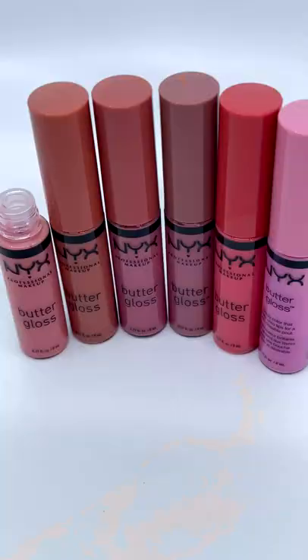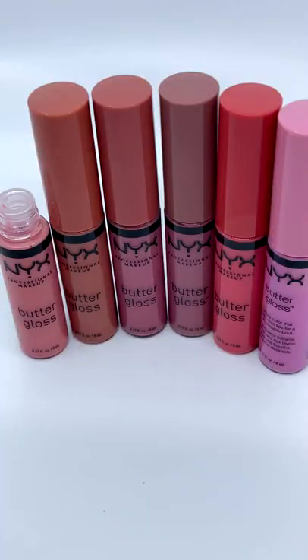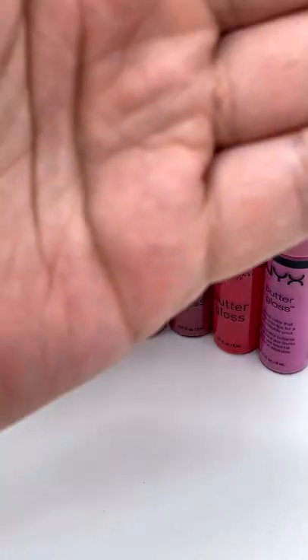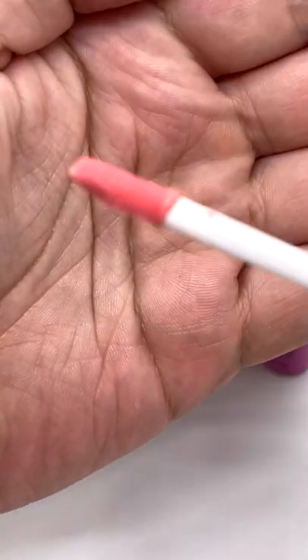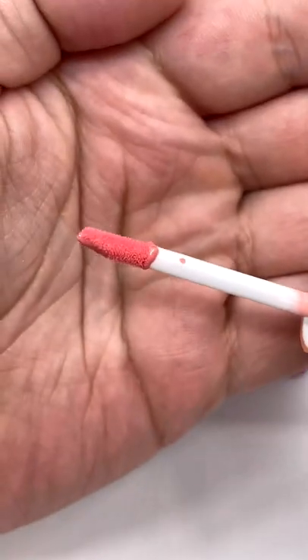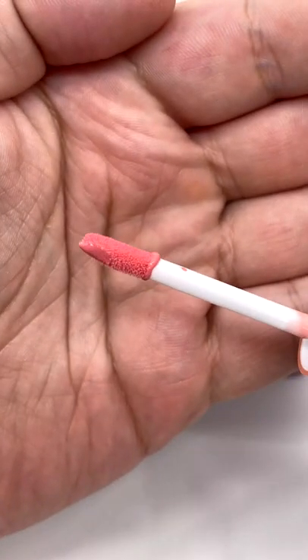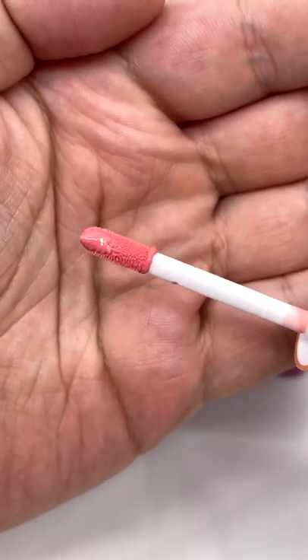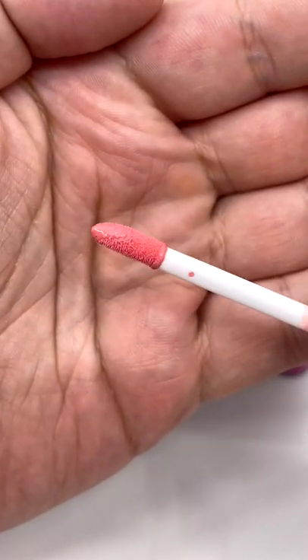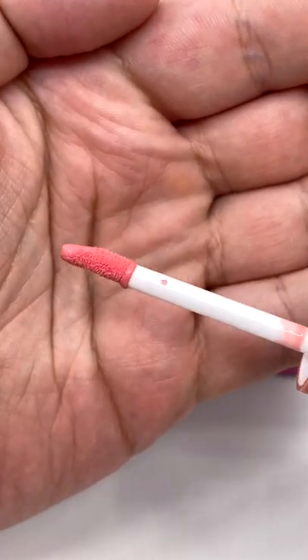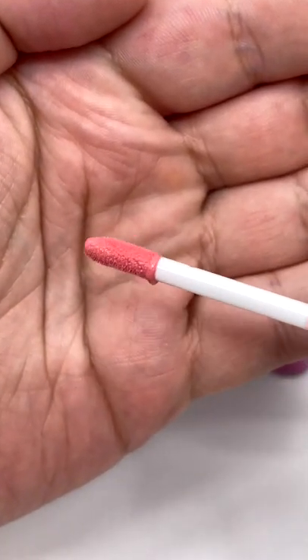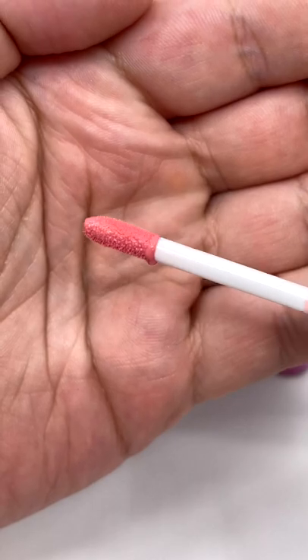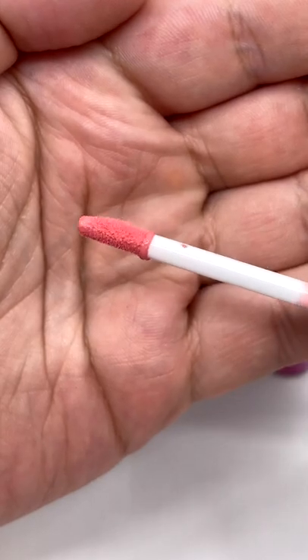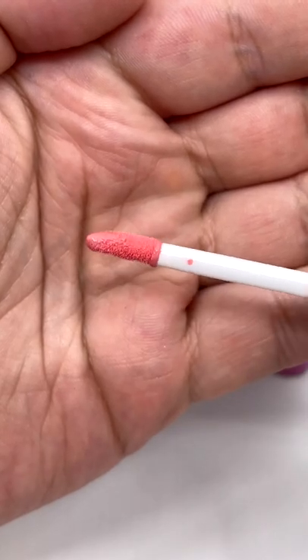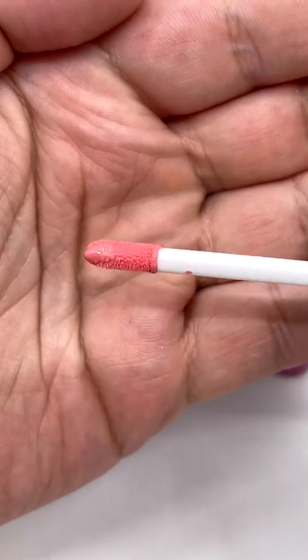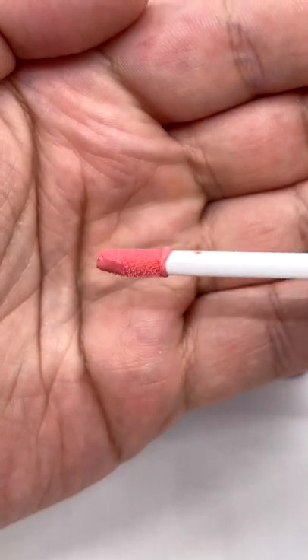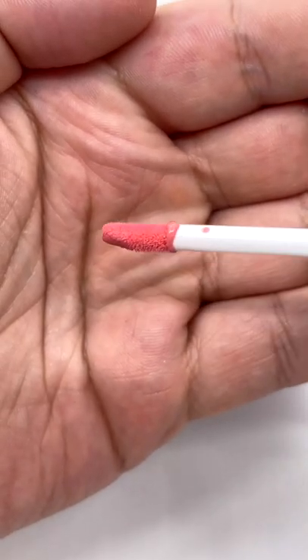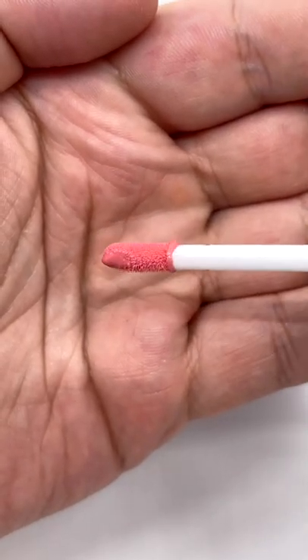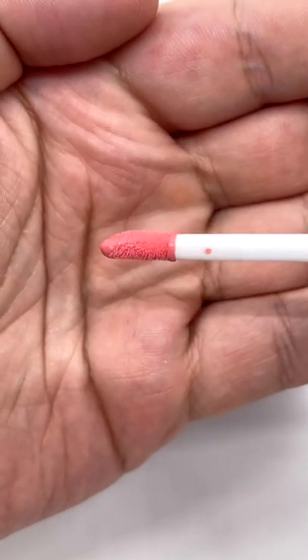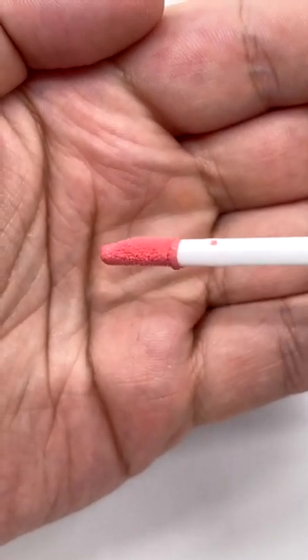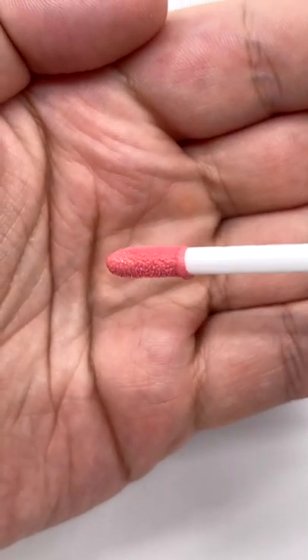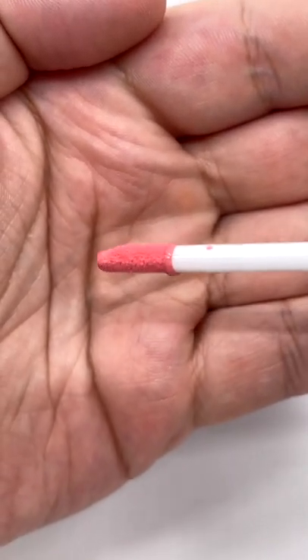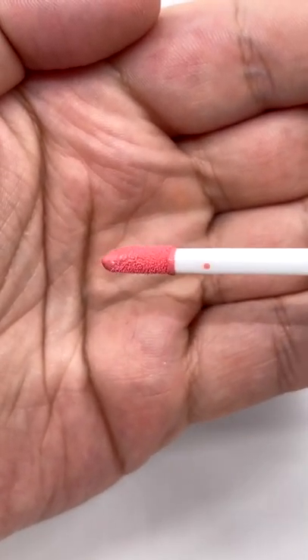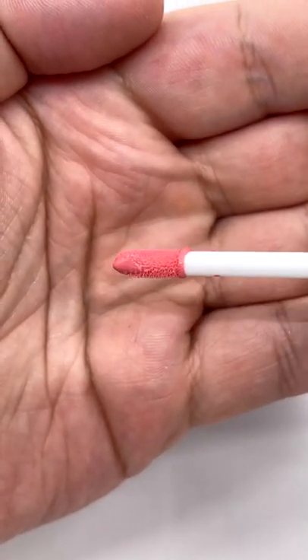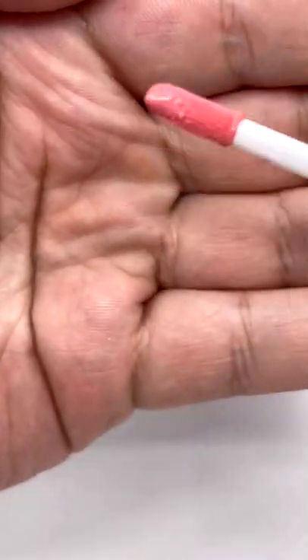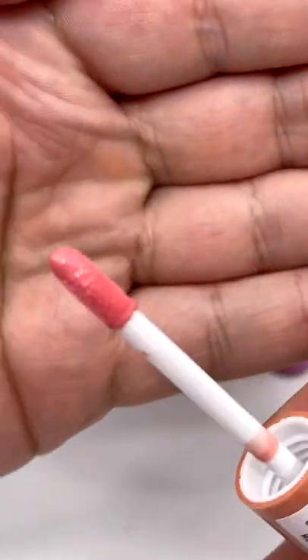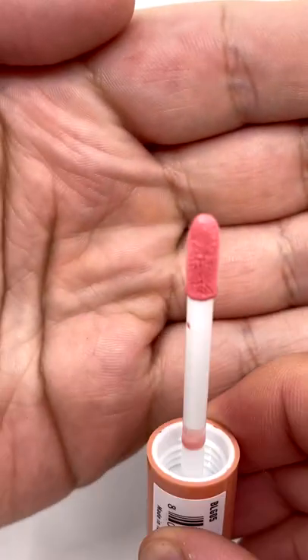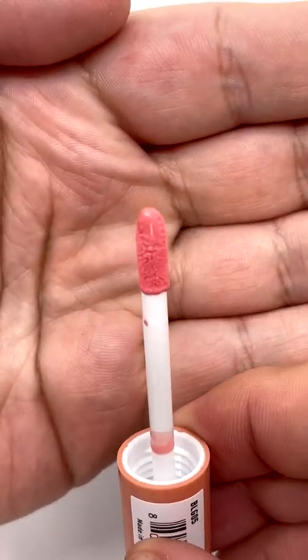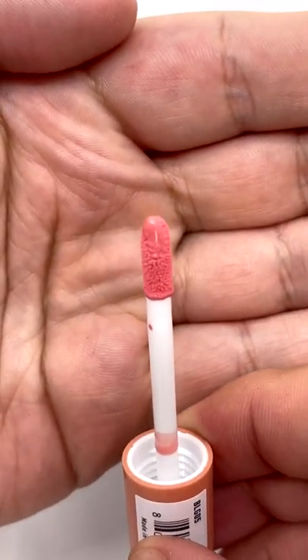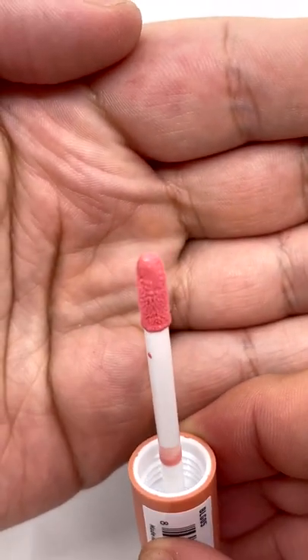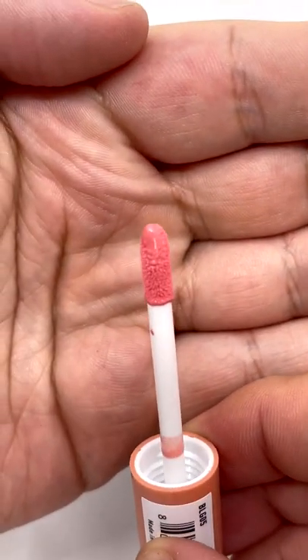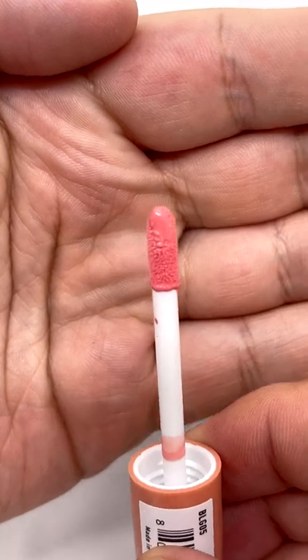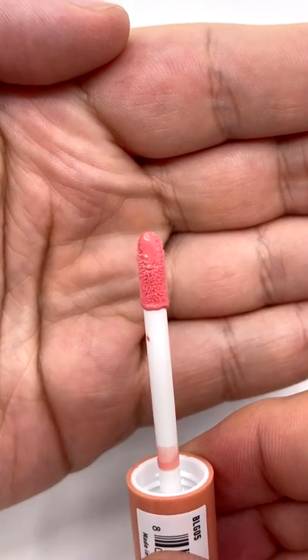With a simple doe foot applicator, I do find that it sometimes needs a little more finessing to ensure an even application, but it still only takes a couple swipes at most.